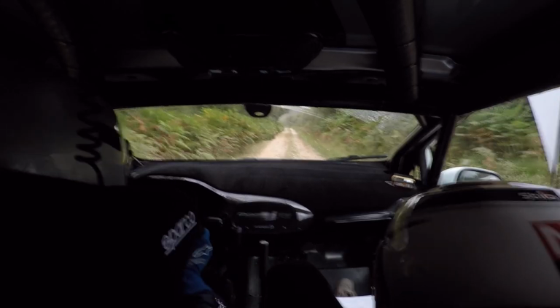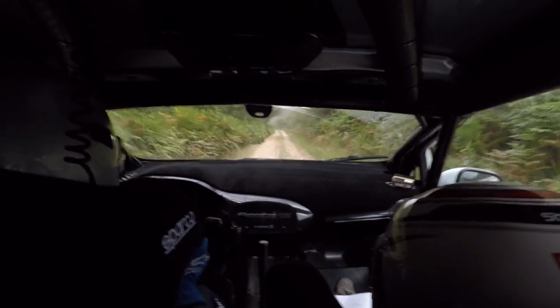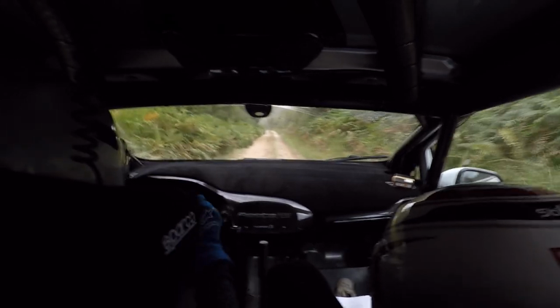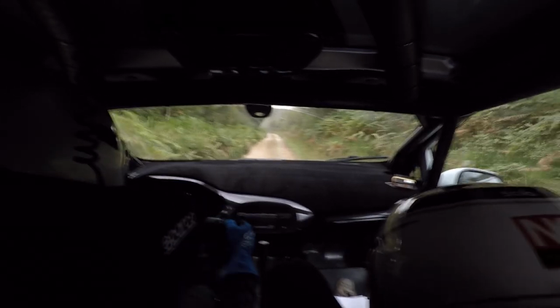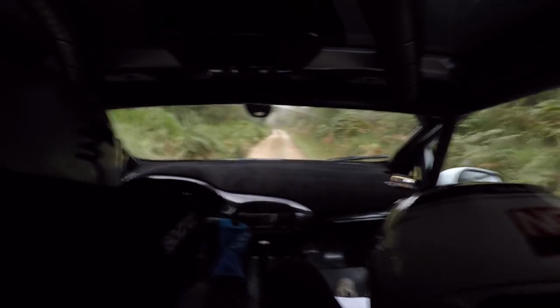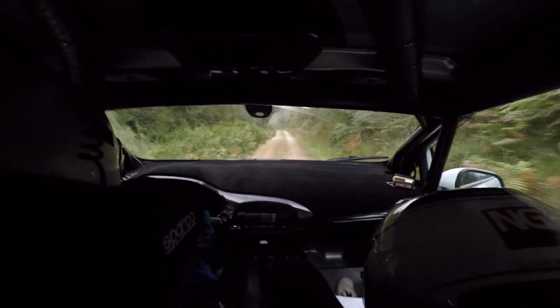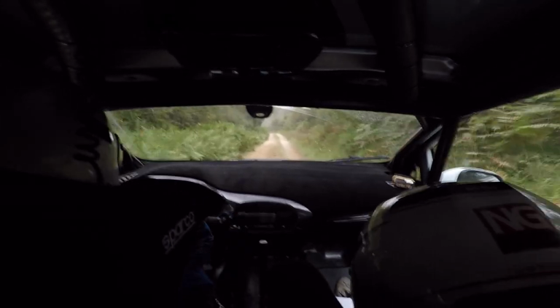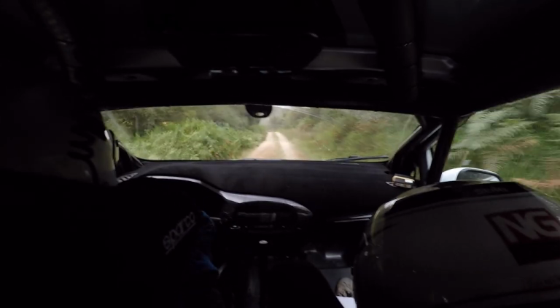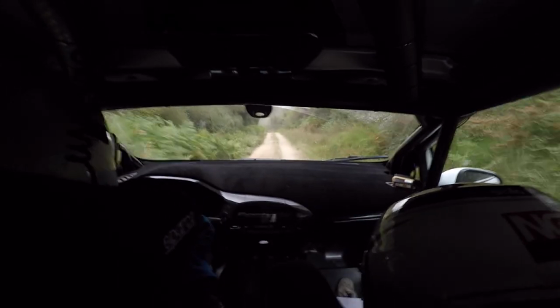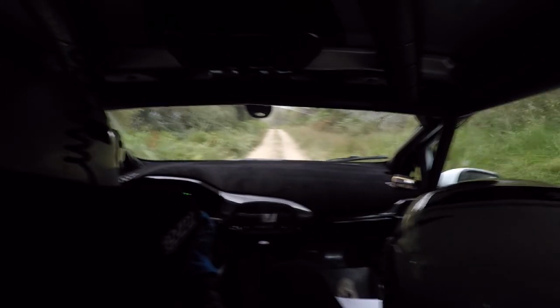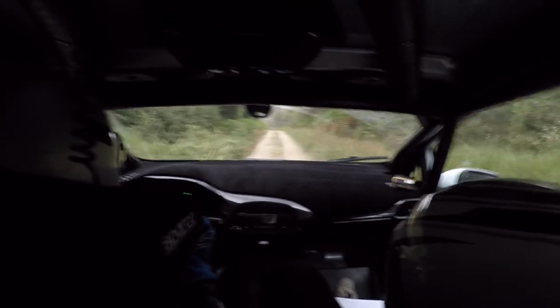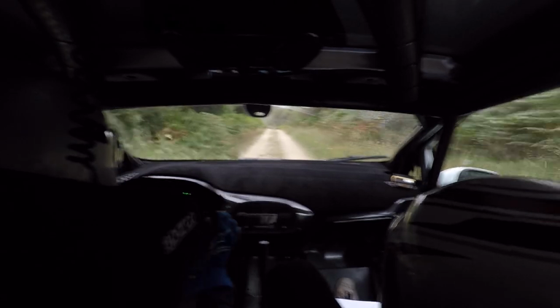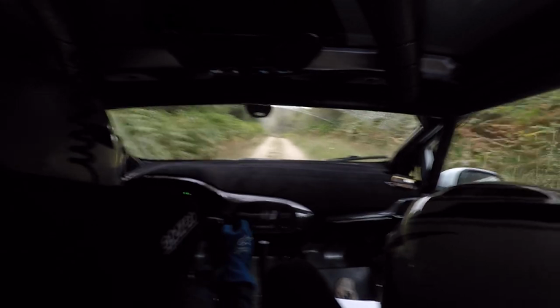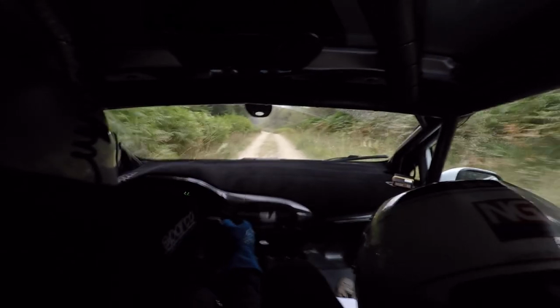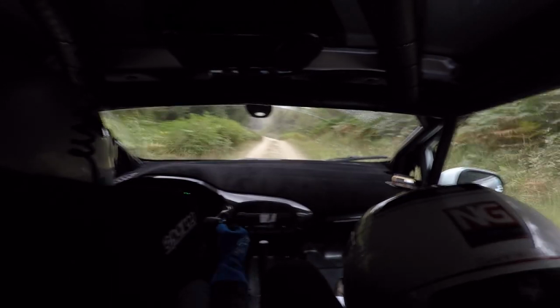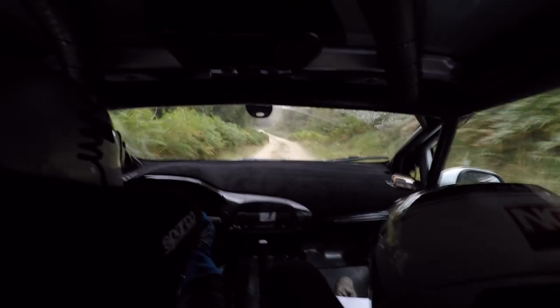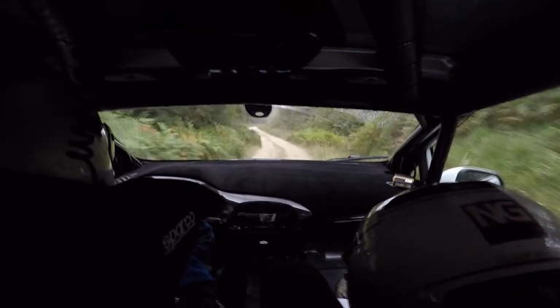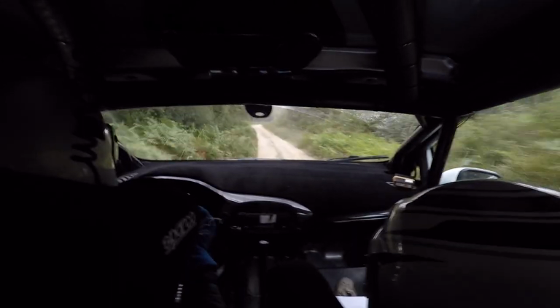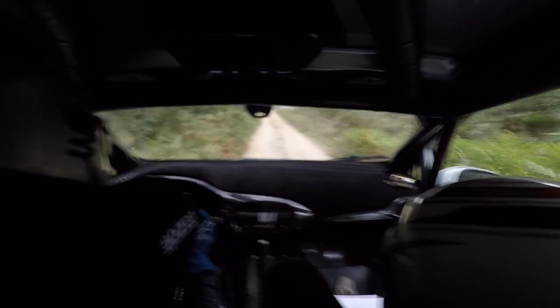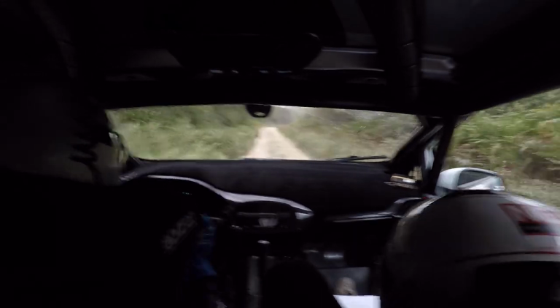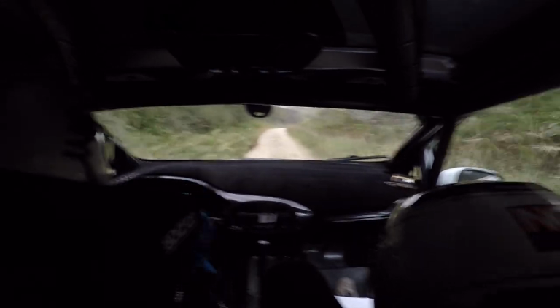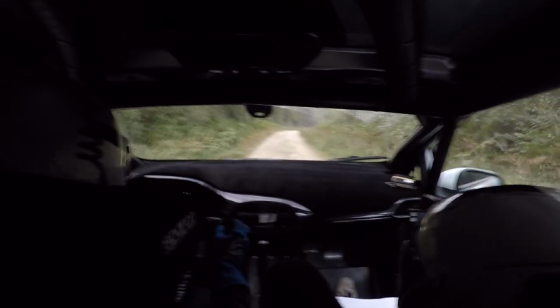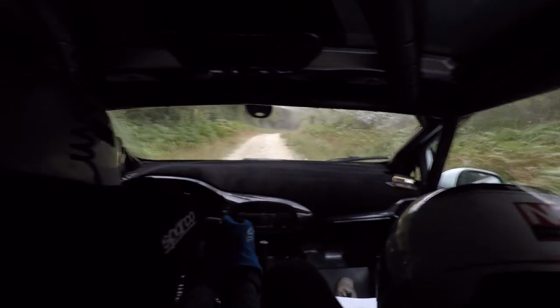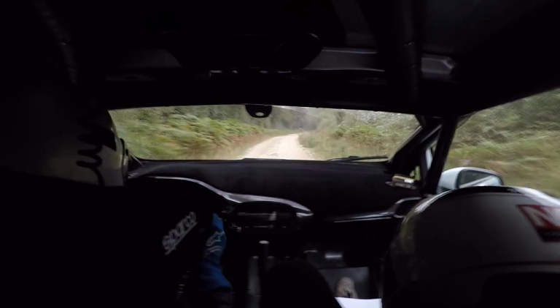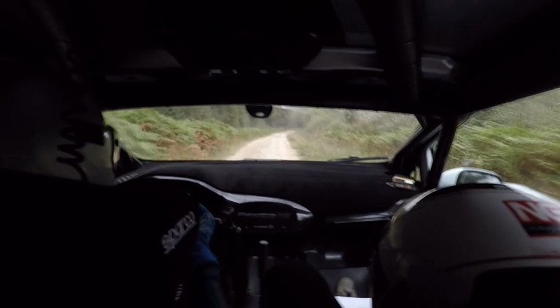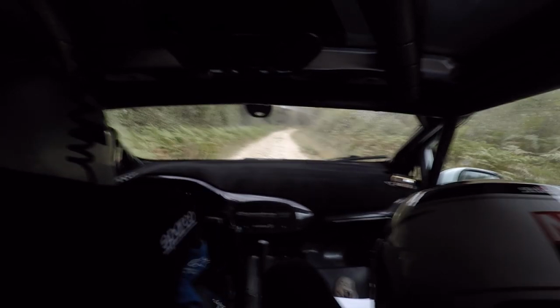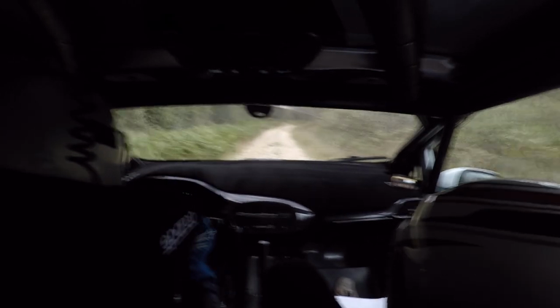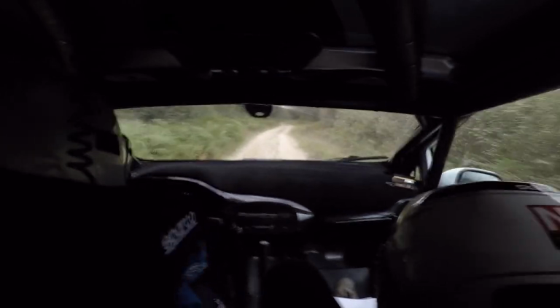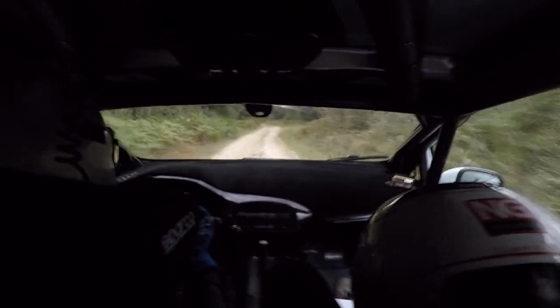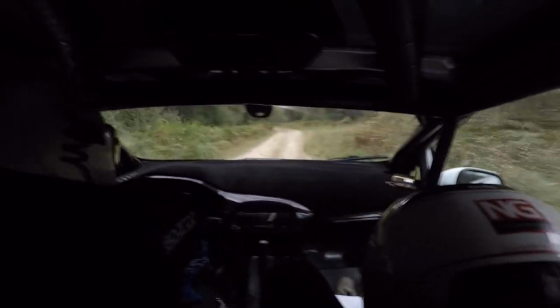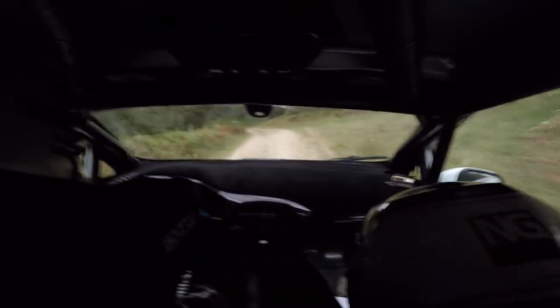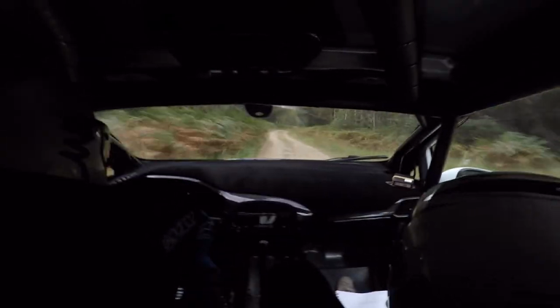Drop brow, flat left. 60, loose flat right. Long. 40, crest and flat left. Dab, 1 right, opens over 150.